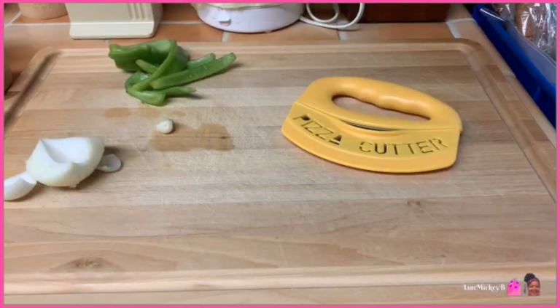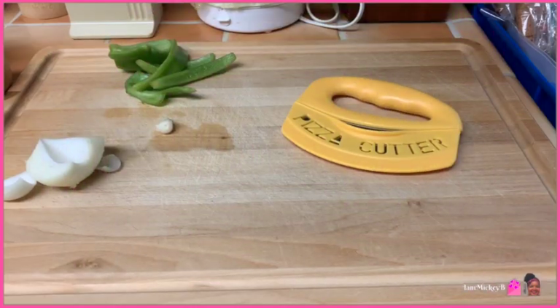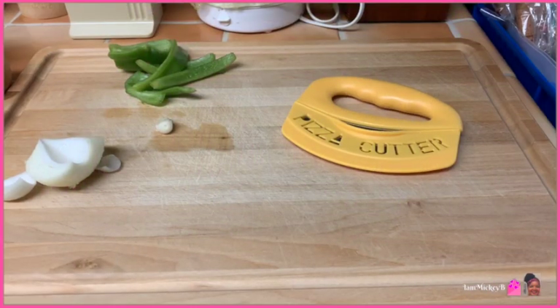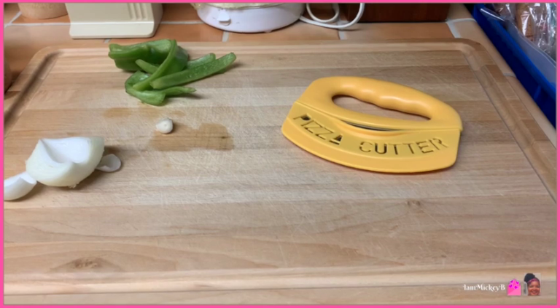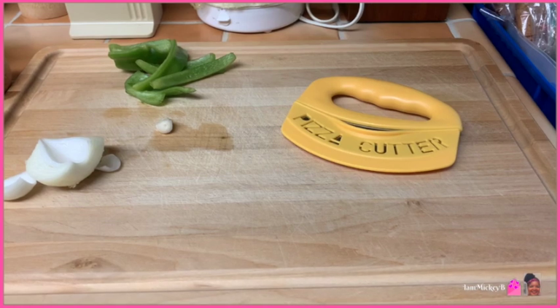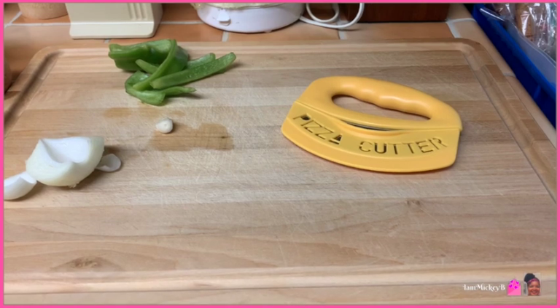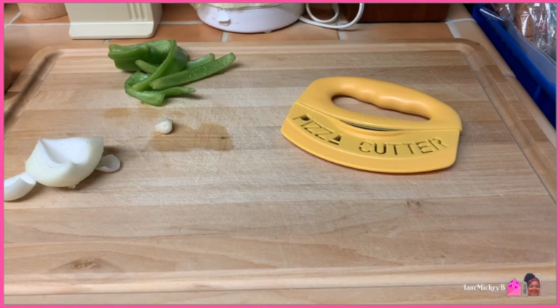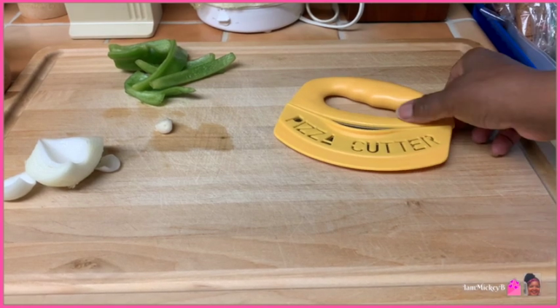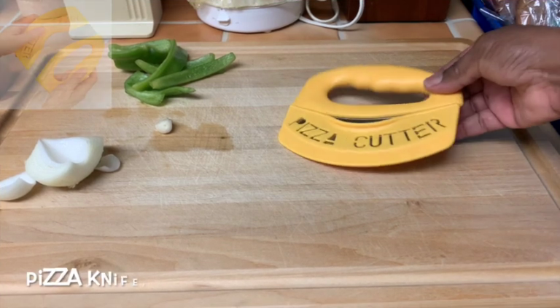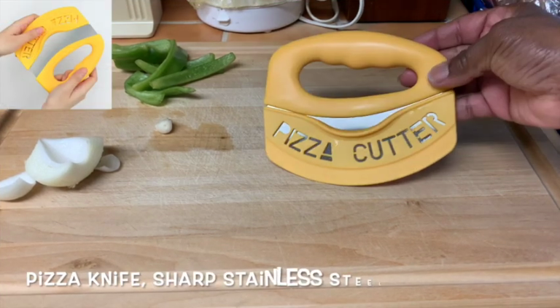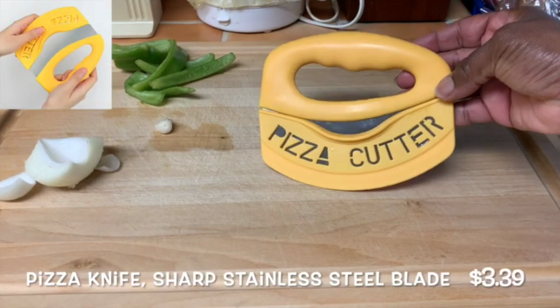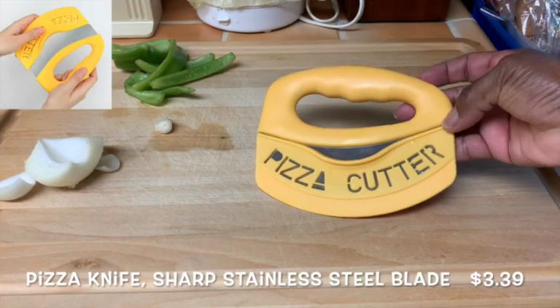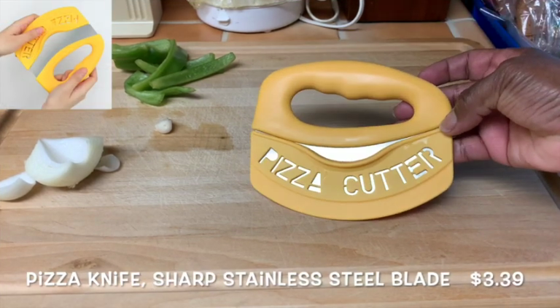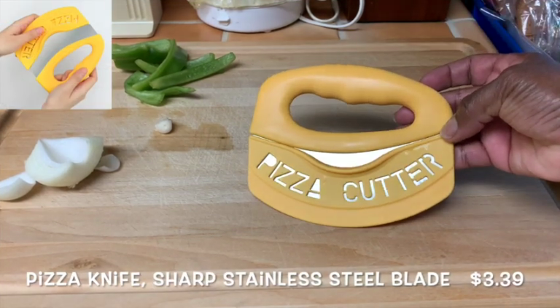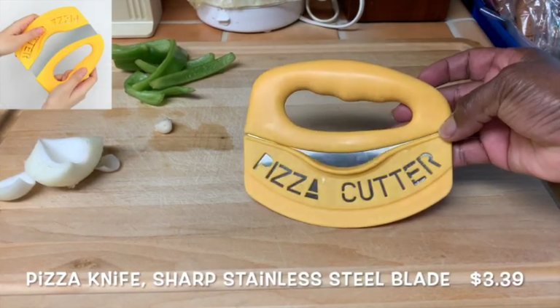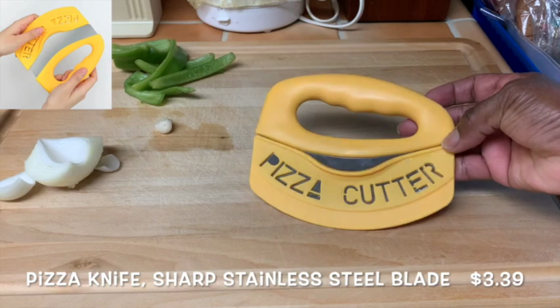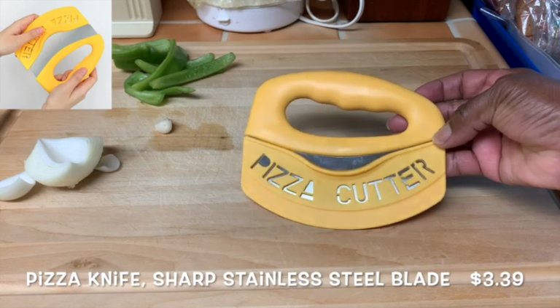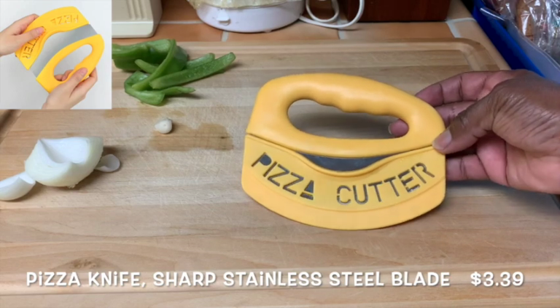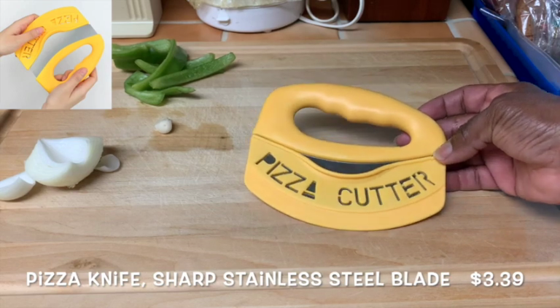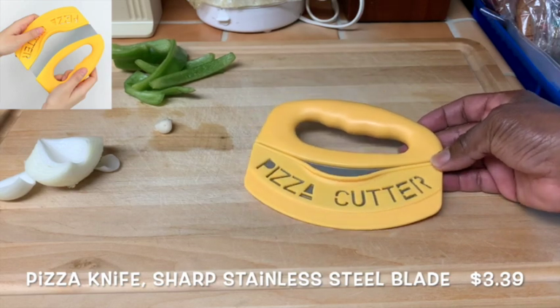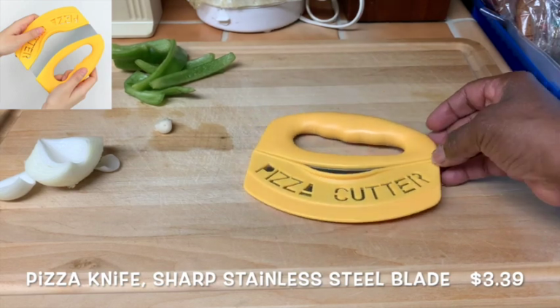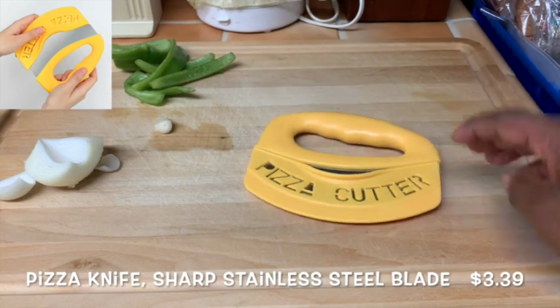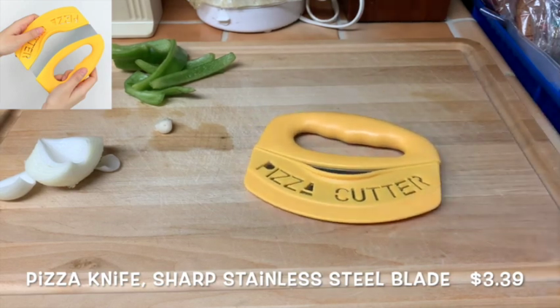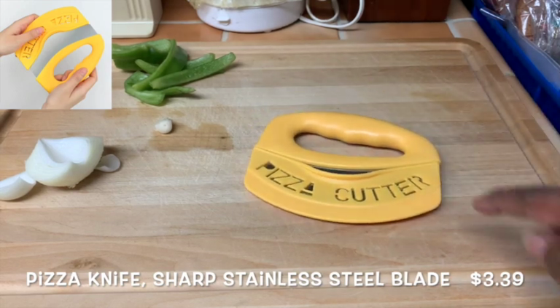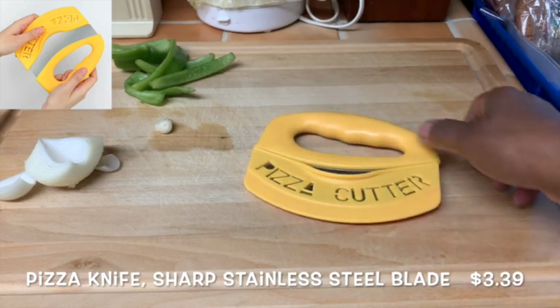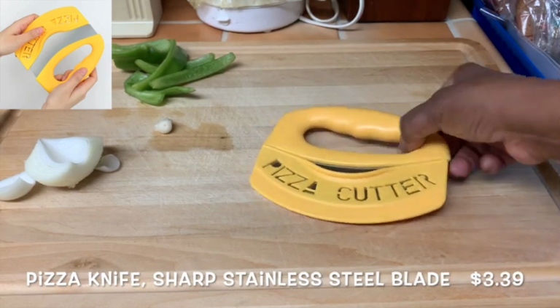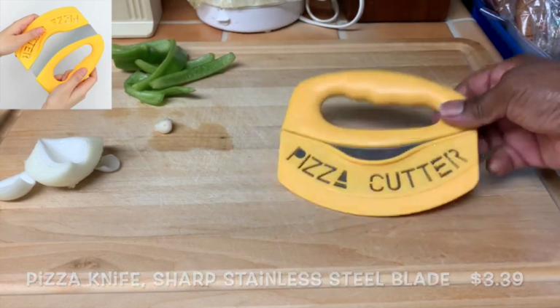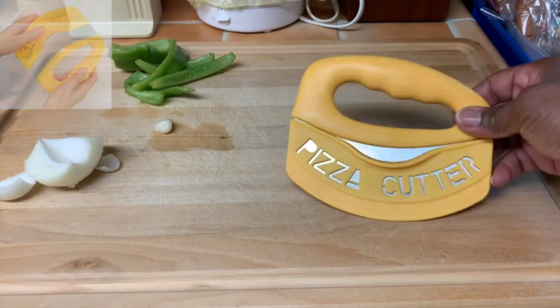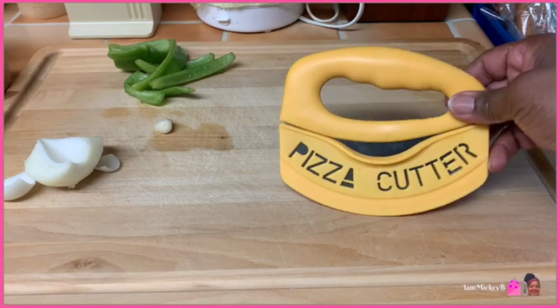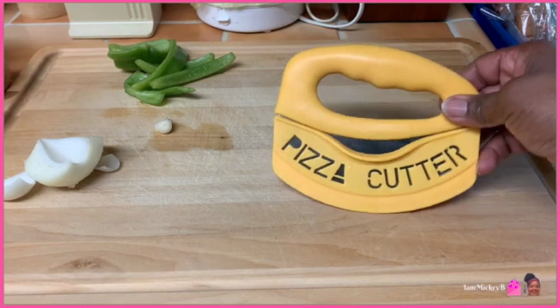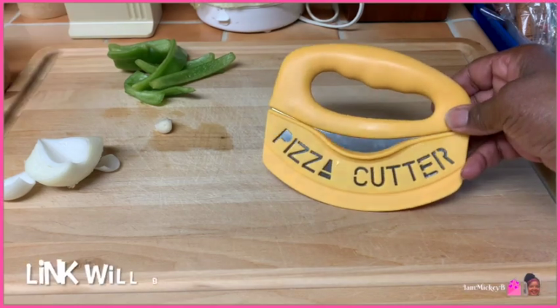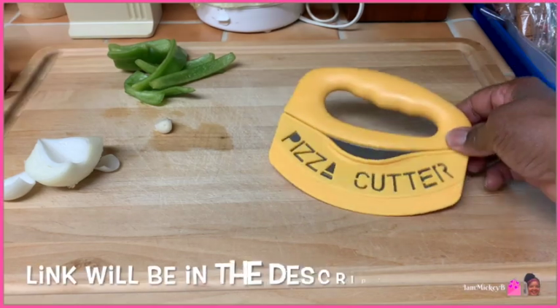Today I will be doing a product review on this pizza cutter and I am very excited to be doing this because I'm really ready to eat this pizza and I'm really ready to find out how well this works.